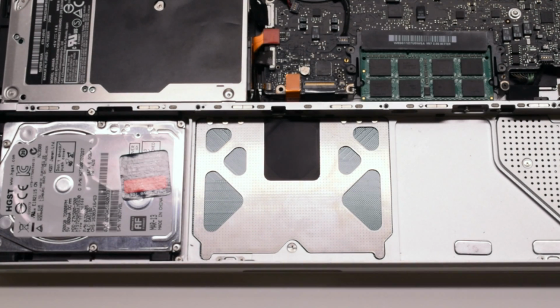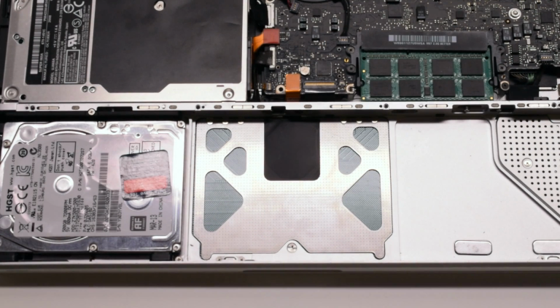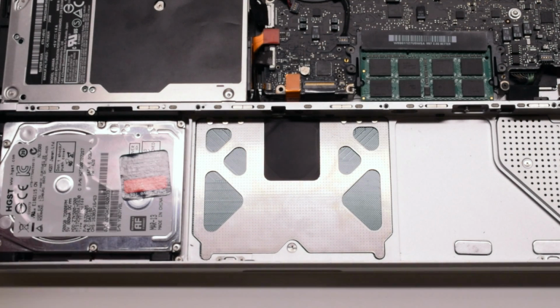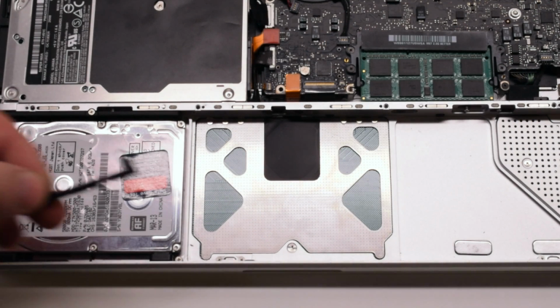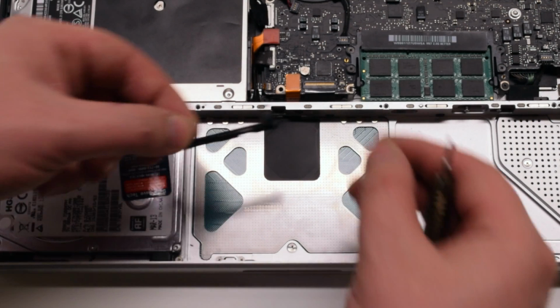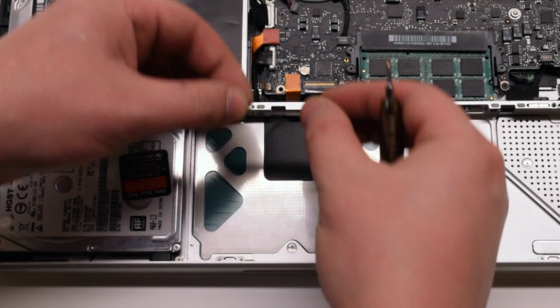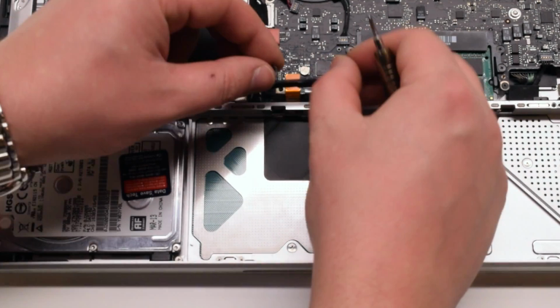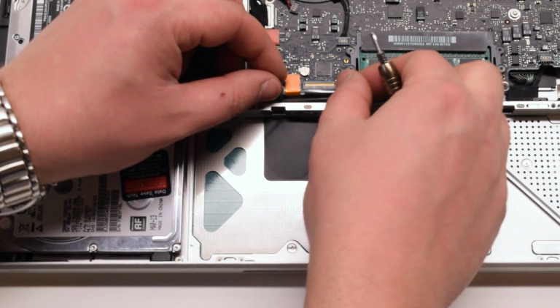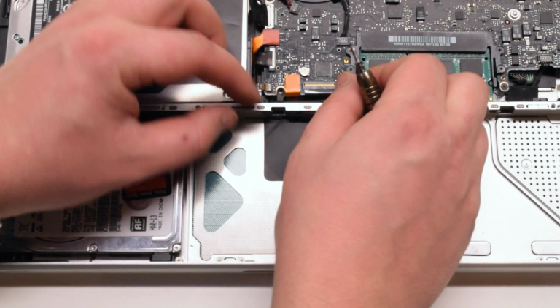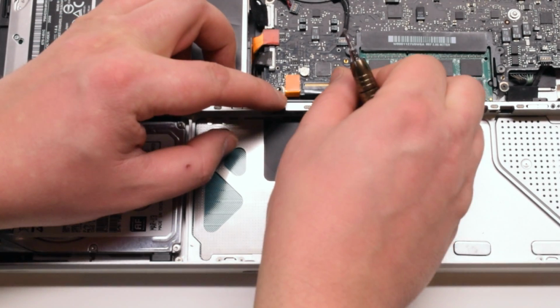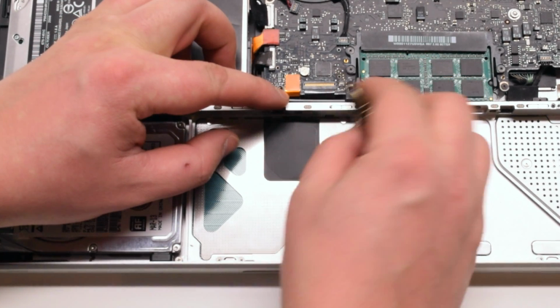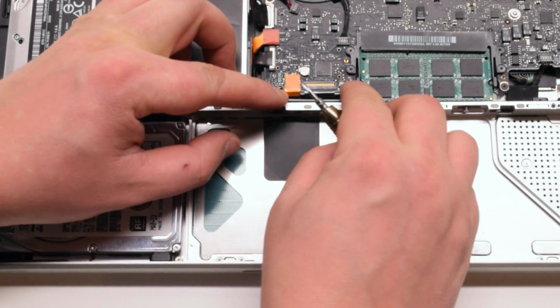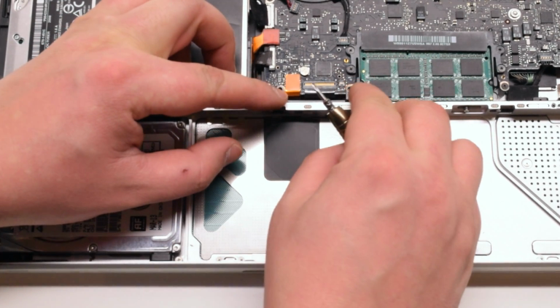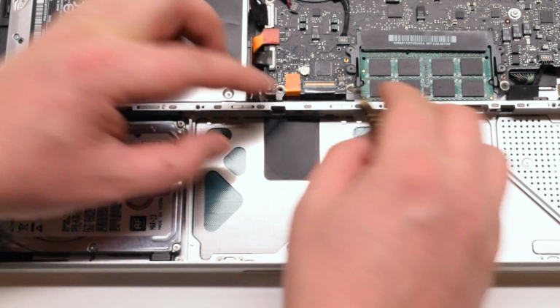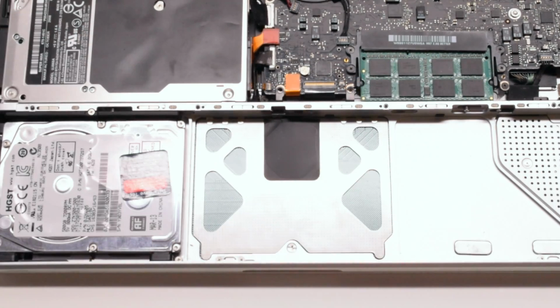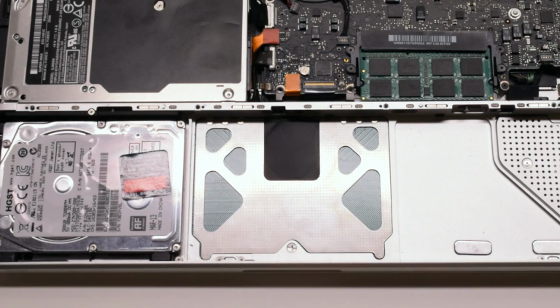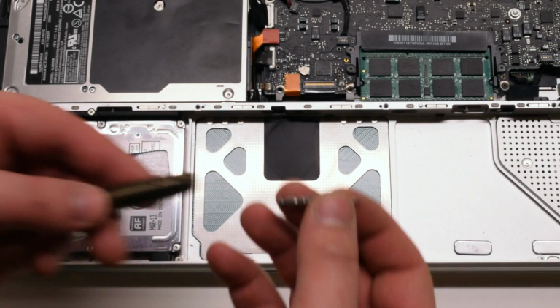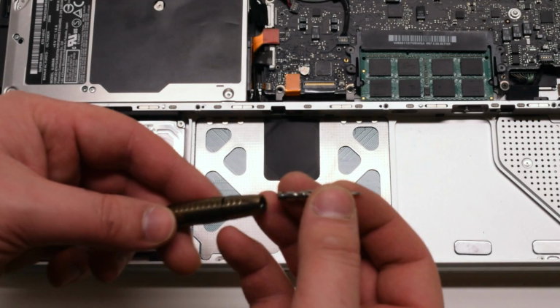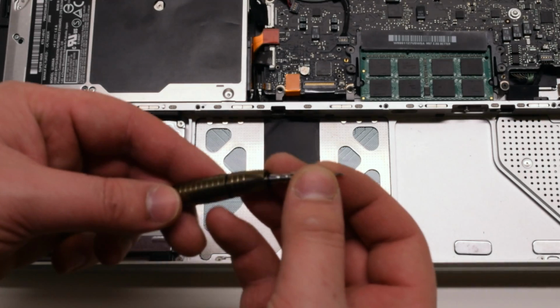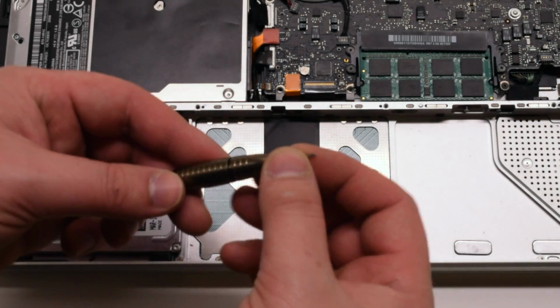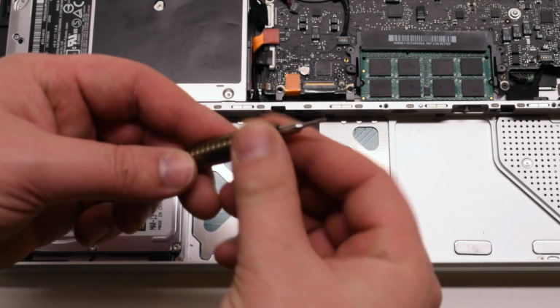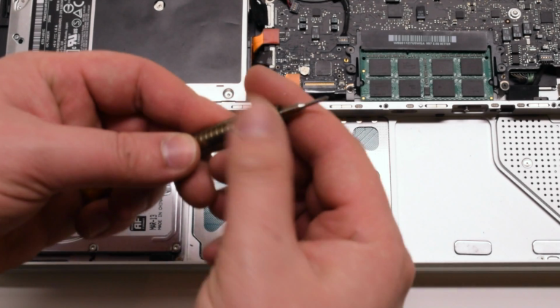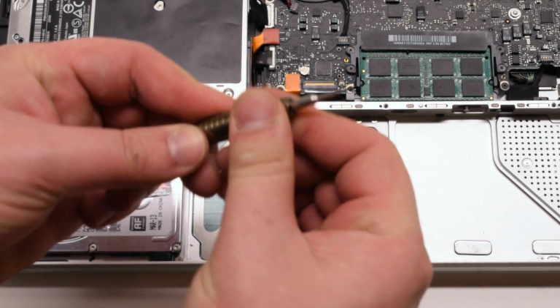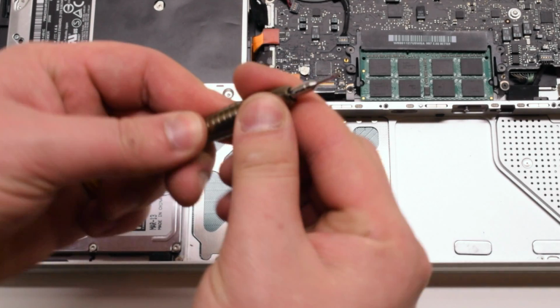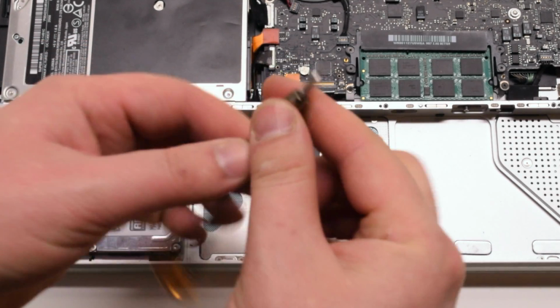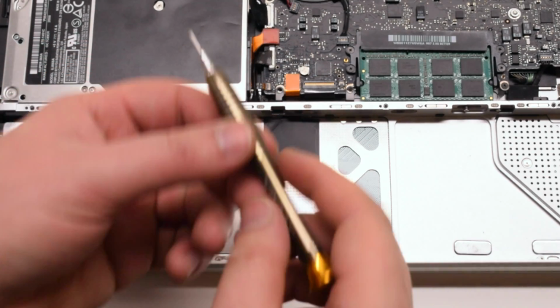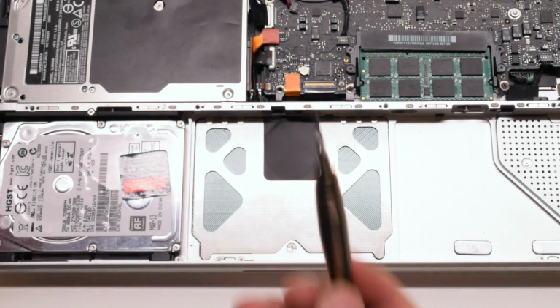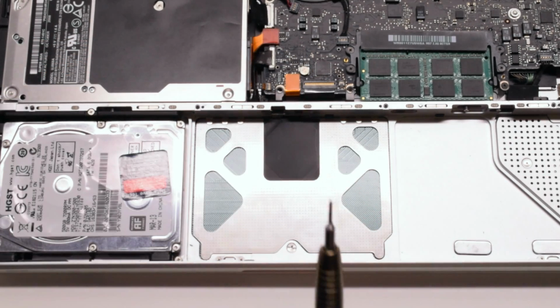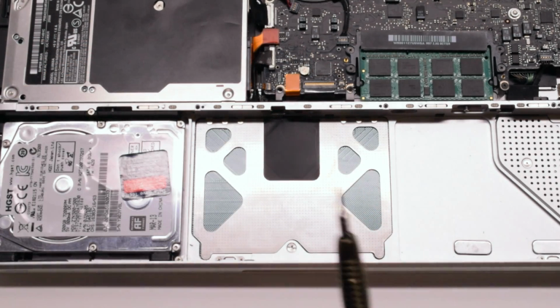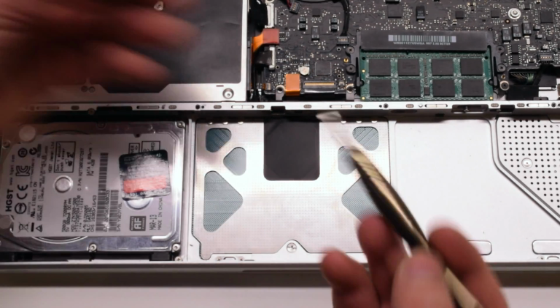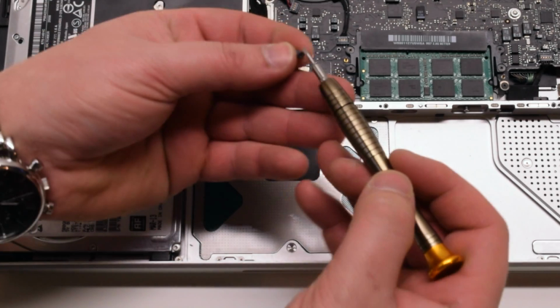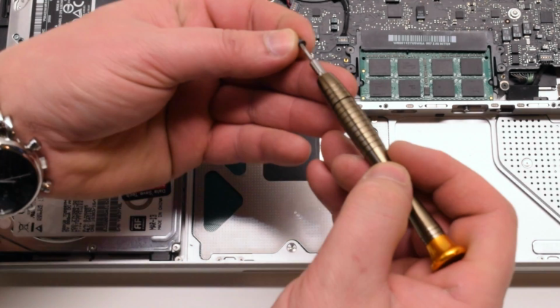Place back the plastic I/O shield. Switch your screwdriver back to a Phillips head bit and screw in the I/O shield with two Phillips head screws.